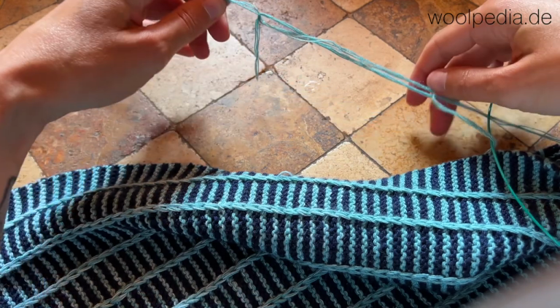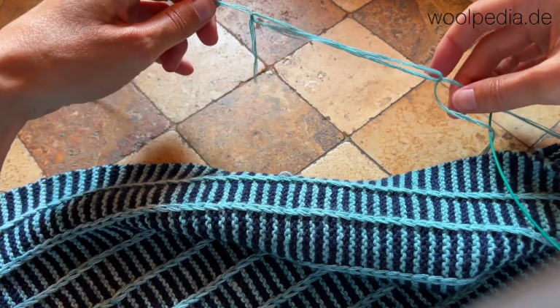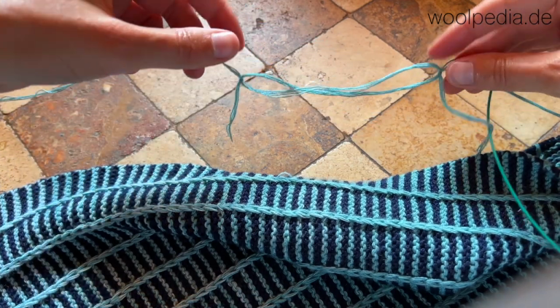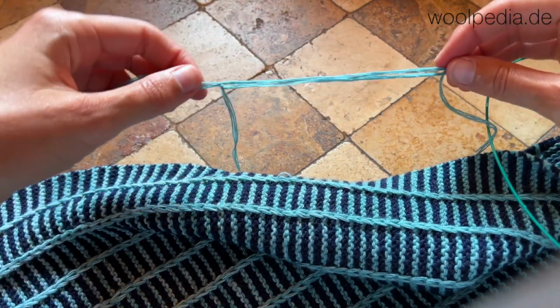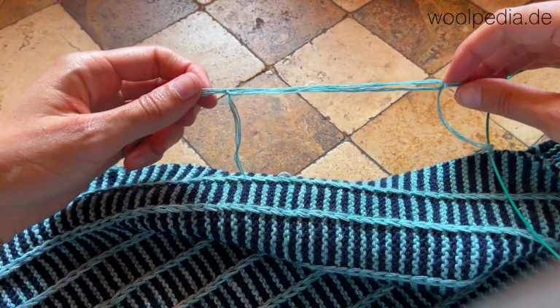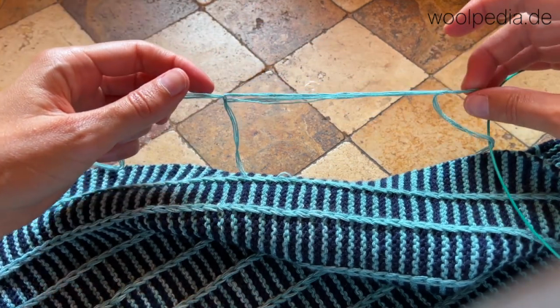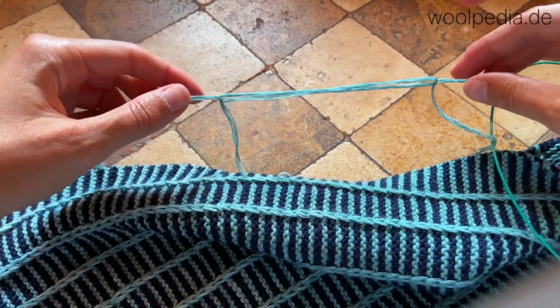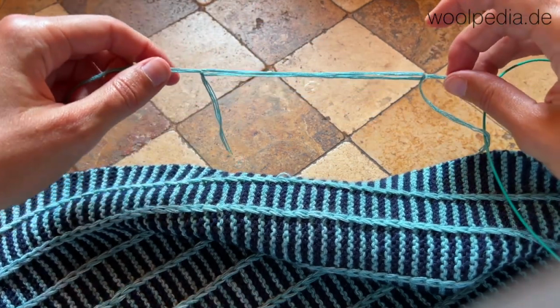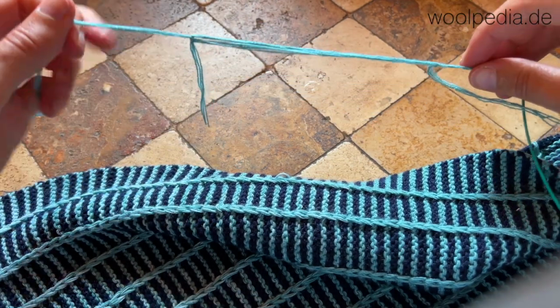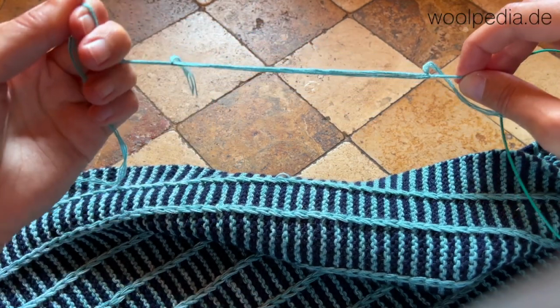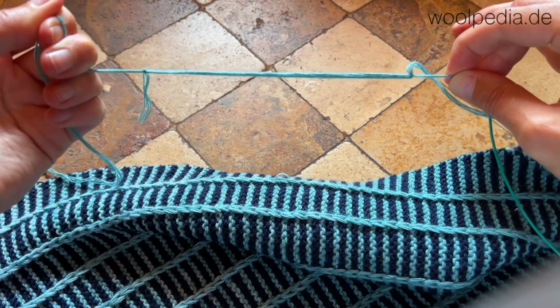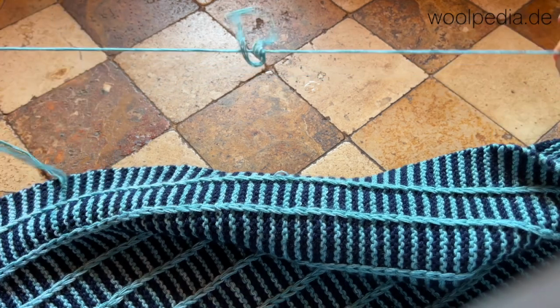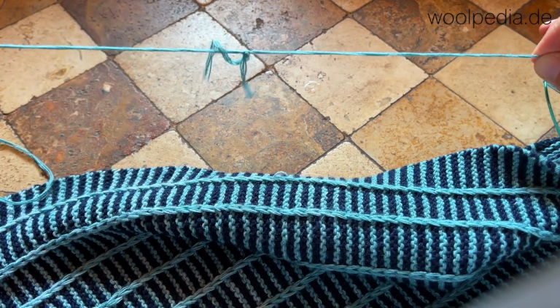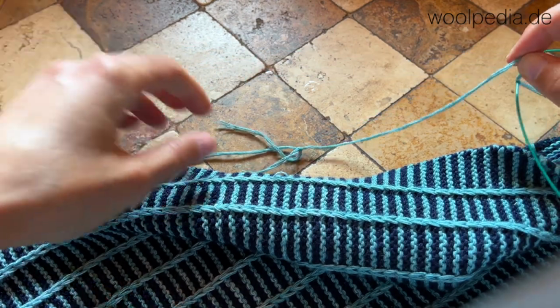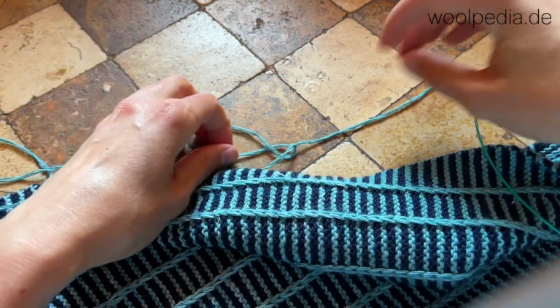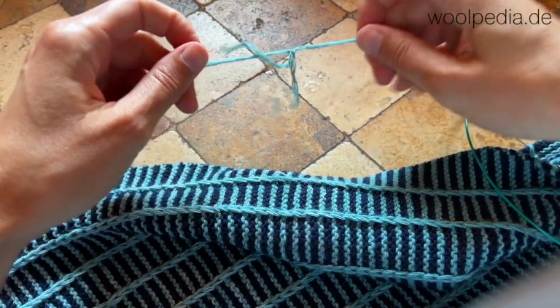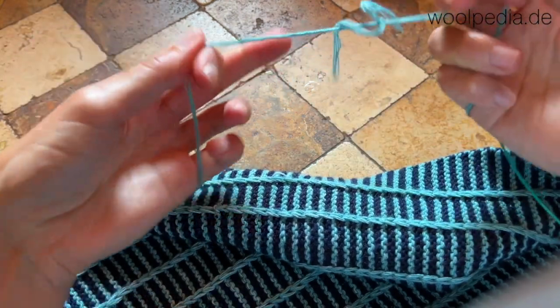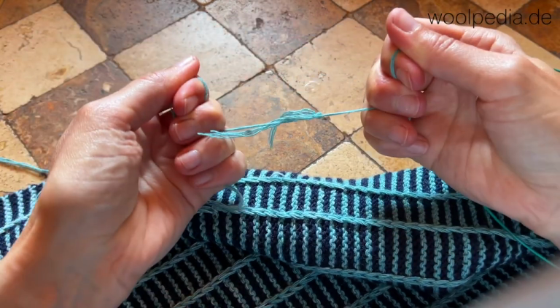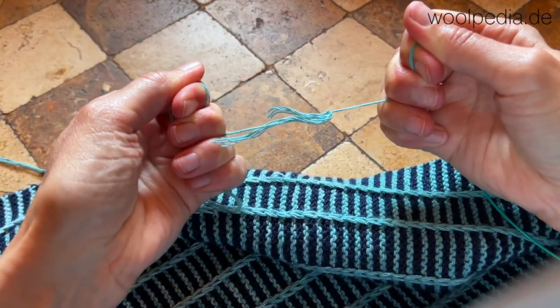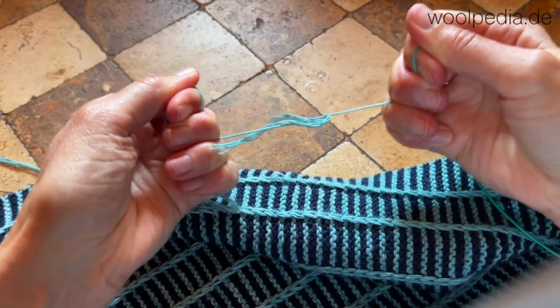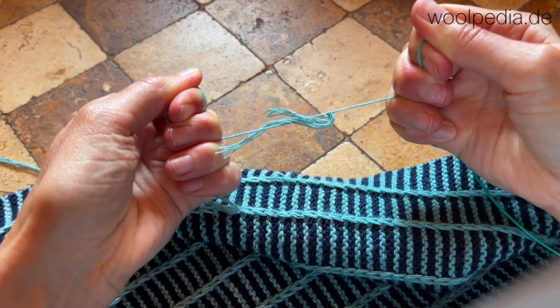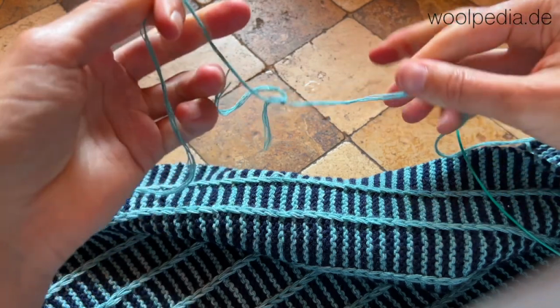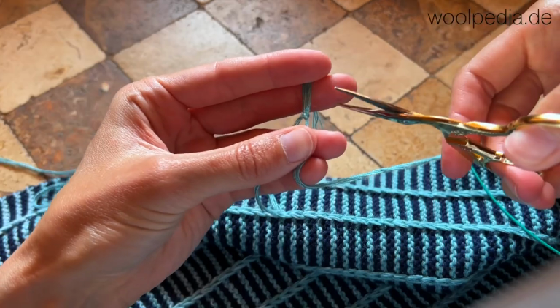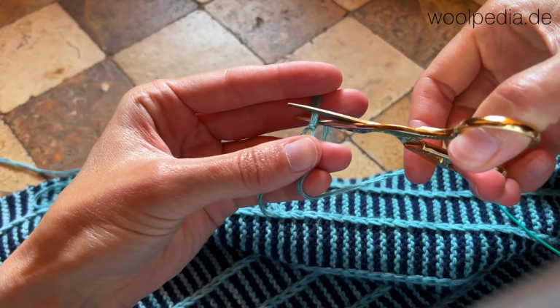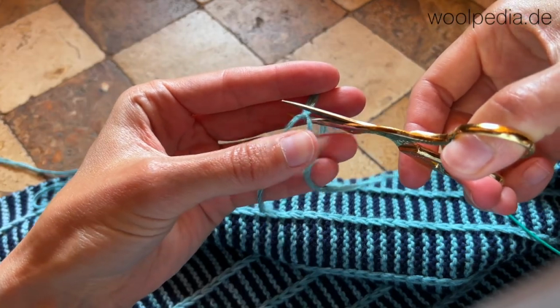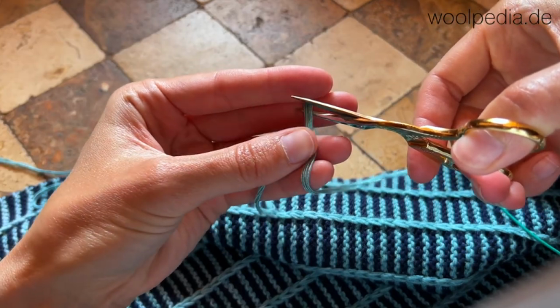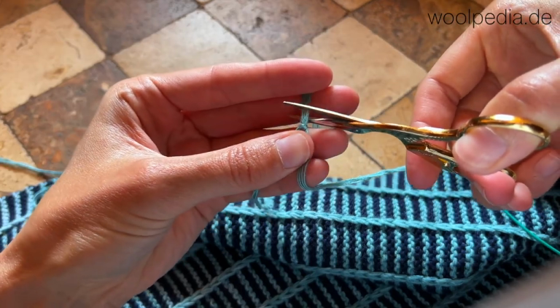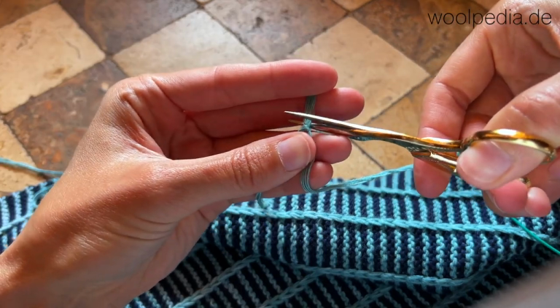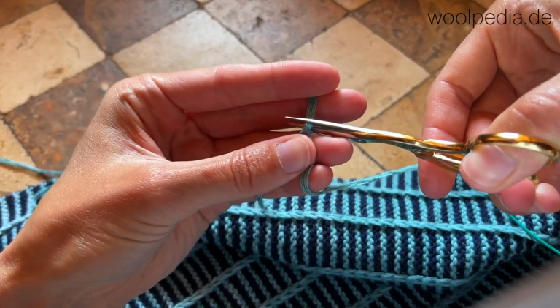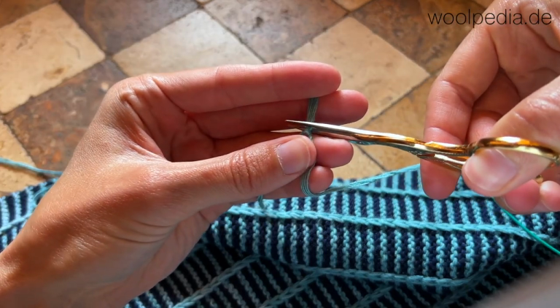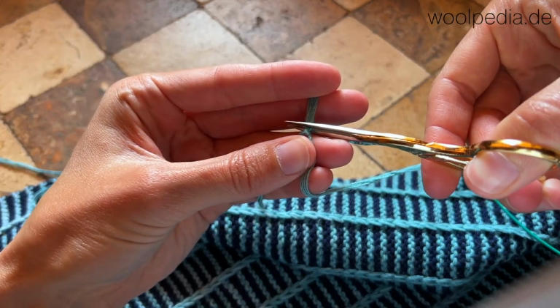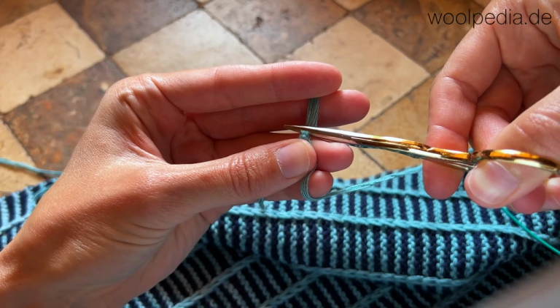Now just grab both sides of the old and the new thread and pull. Pull very tightly and make sure that it's really tight. Now let's cut the loose ends — we don't need them any longer.